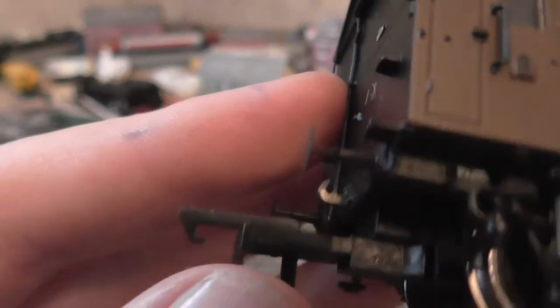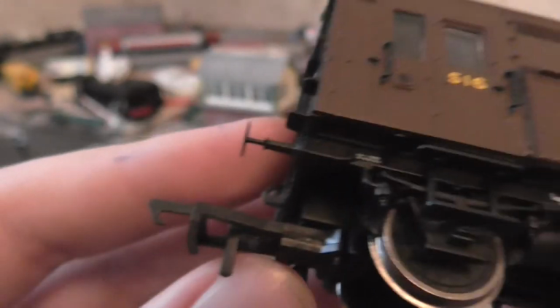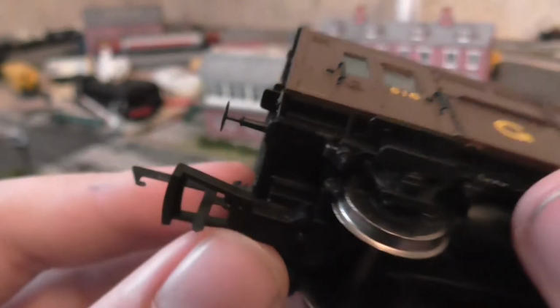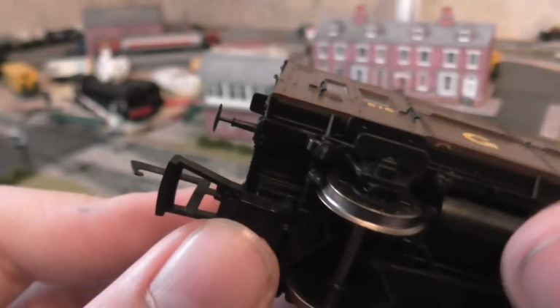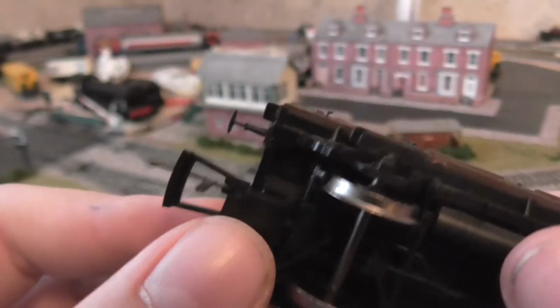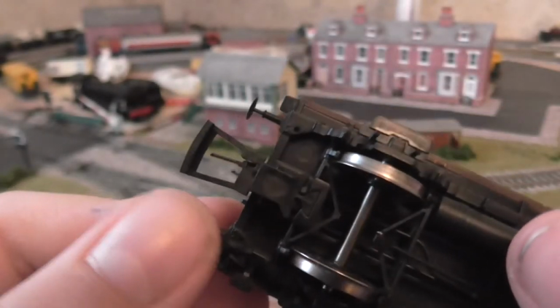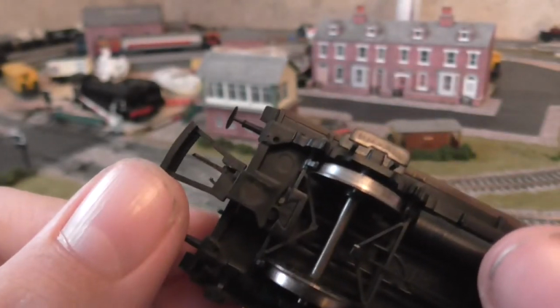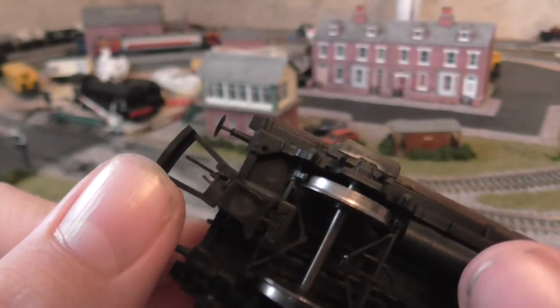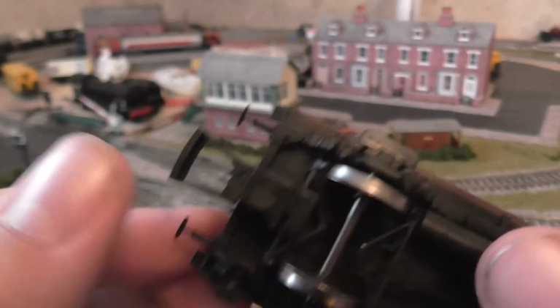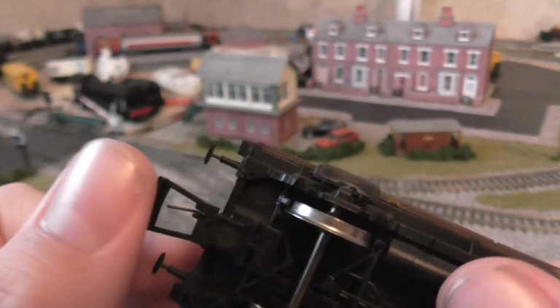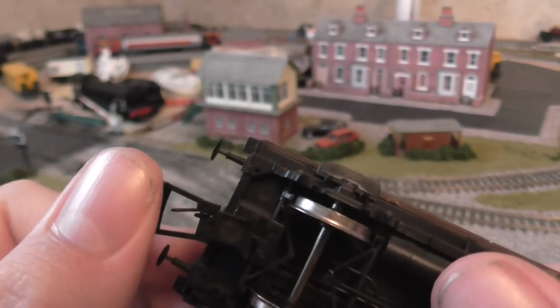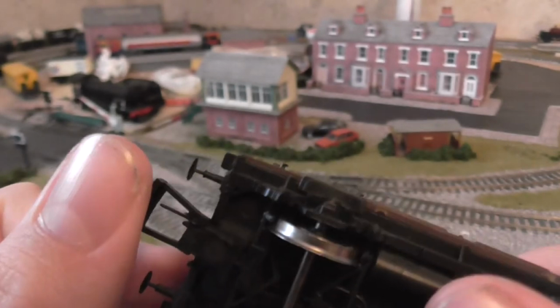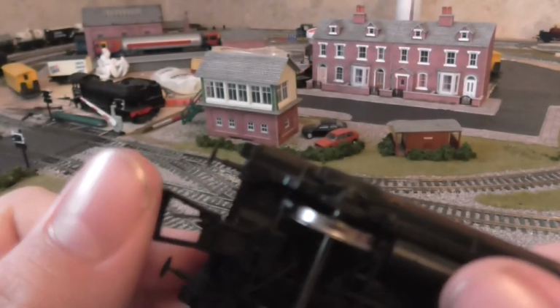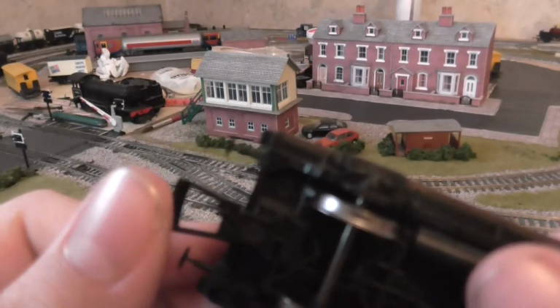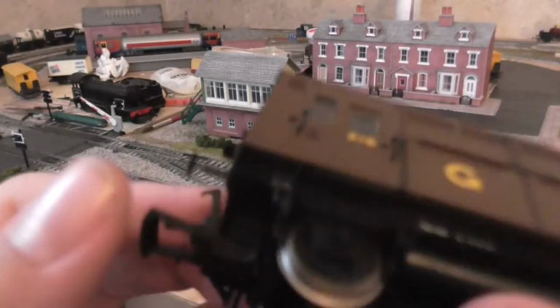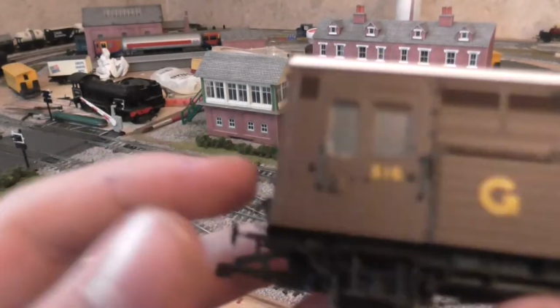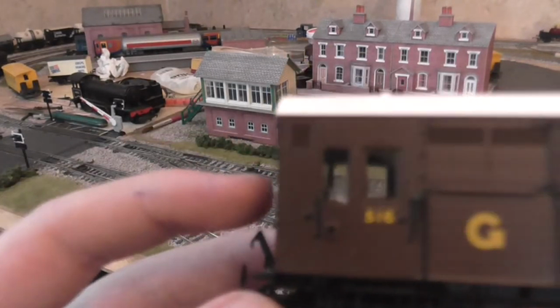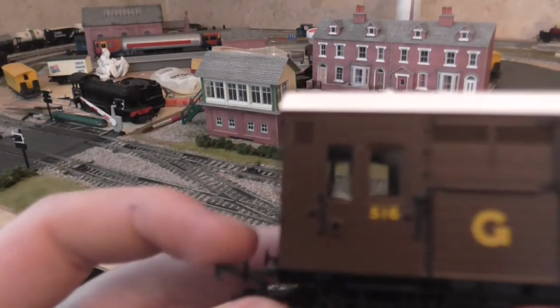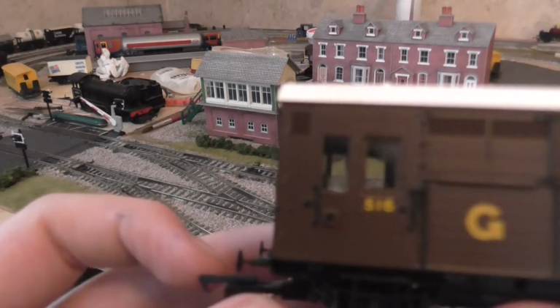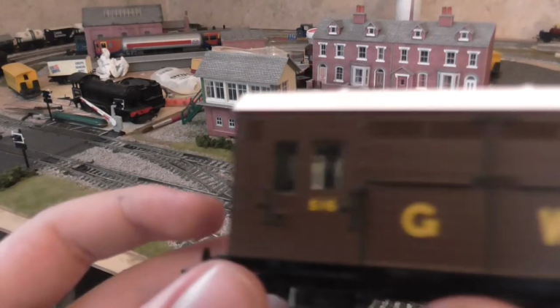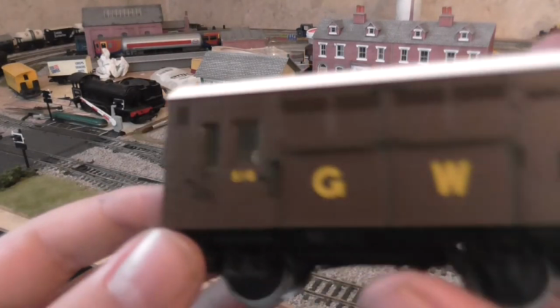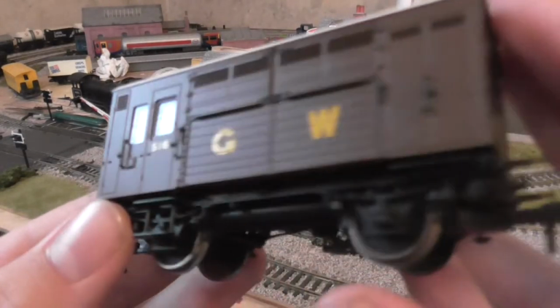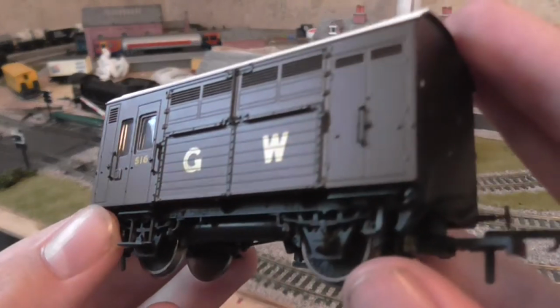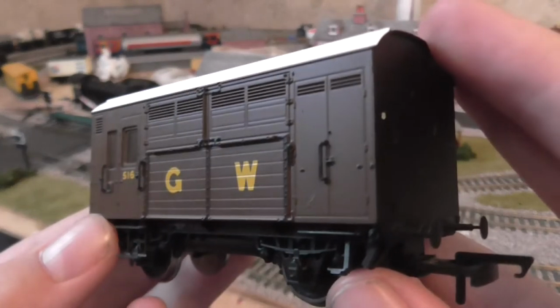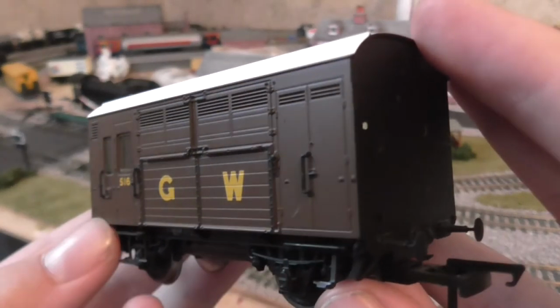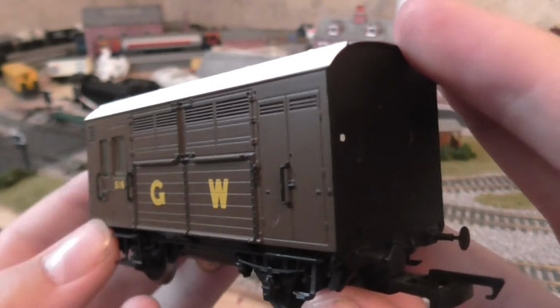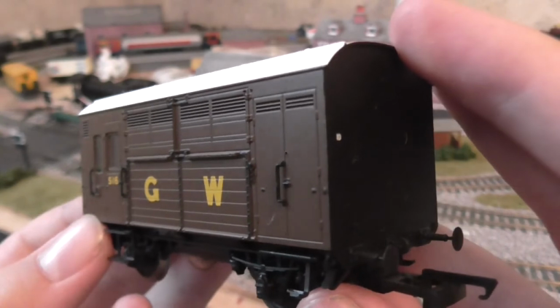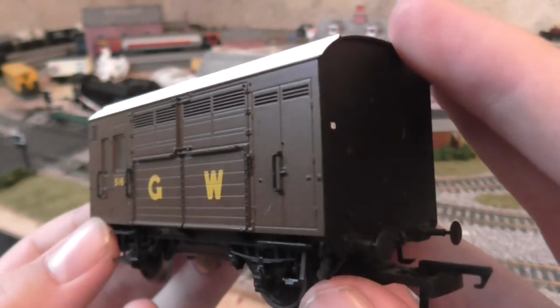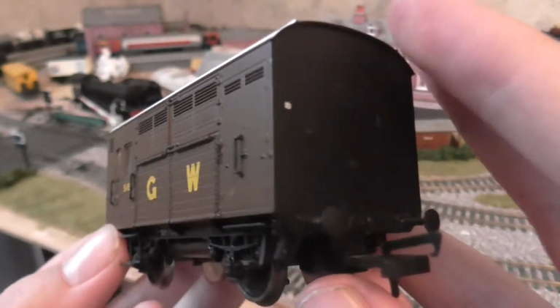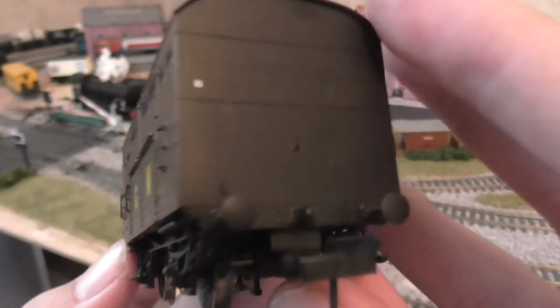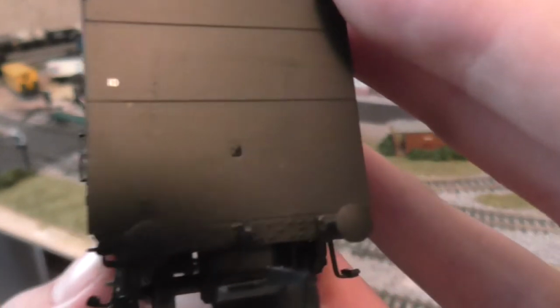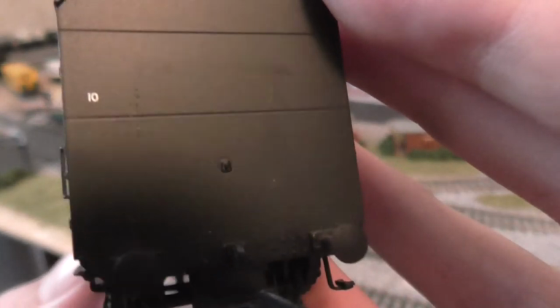It's got NEM couplings with a dovetail NEM pocket. Oh, it's really nice.